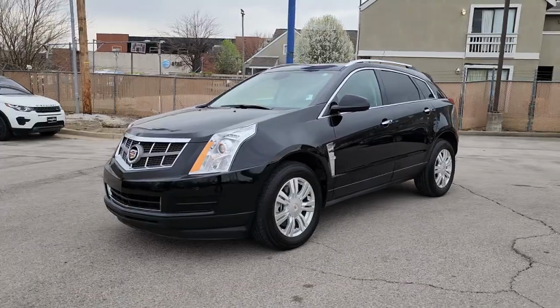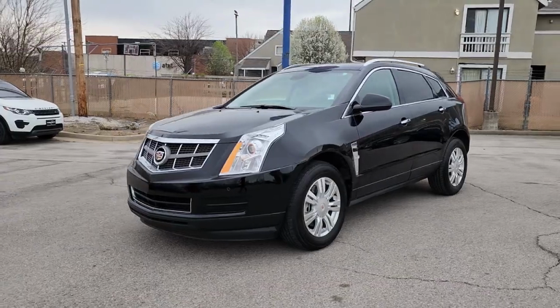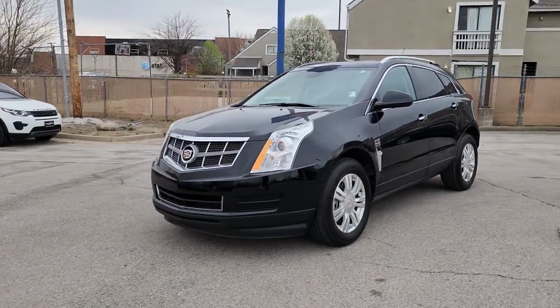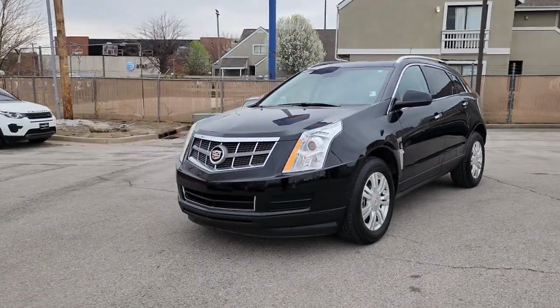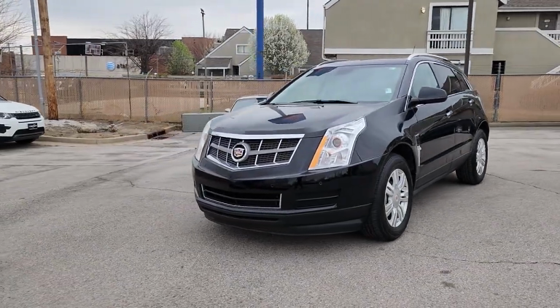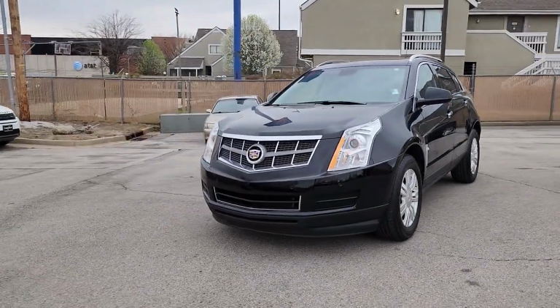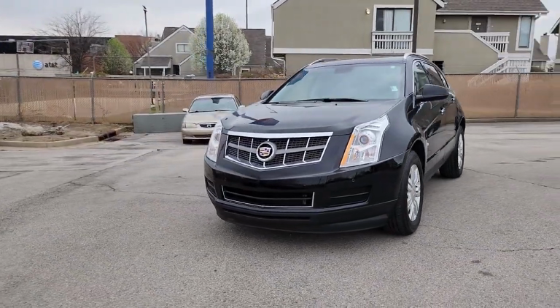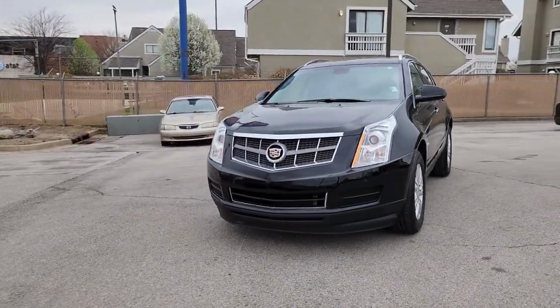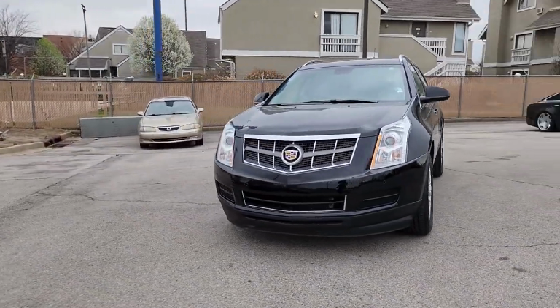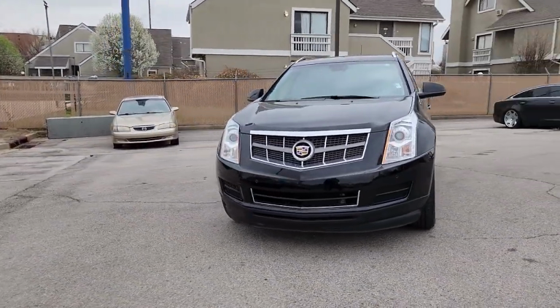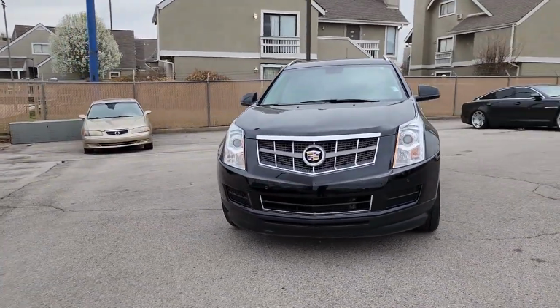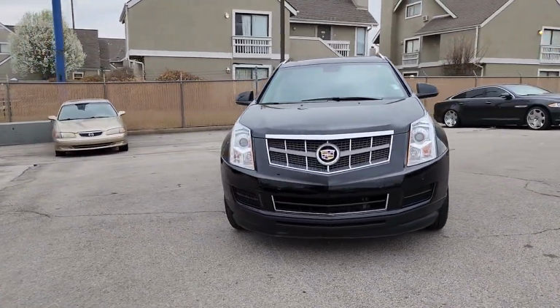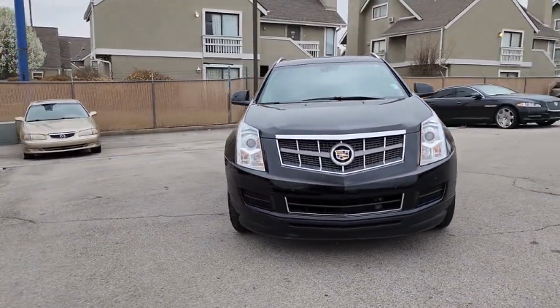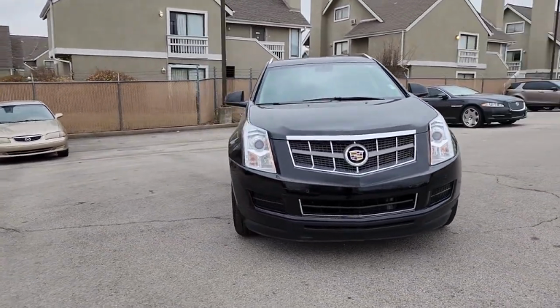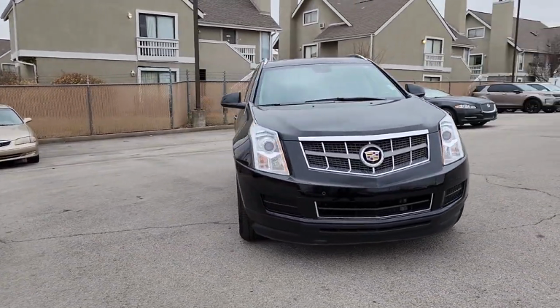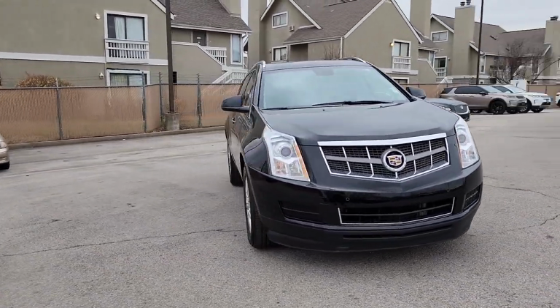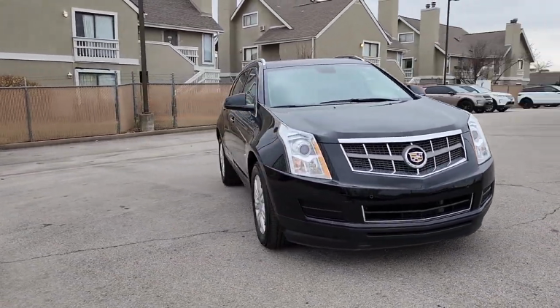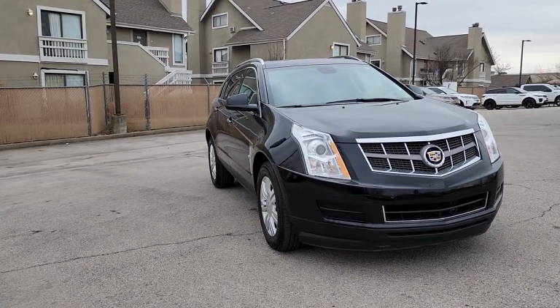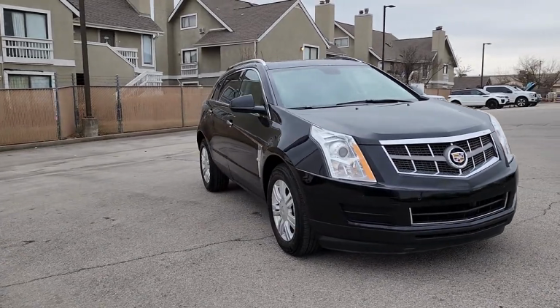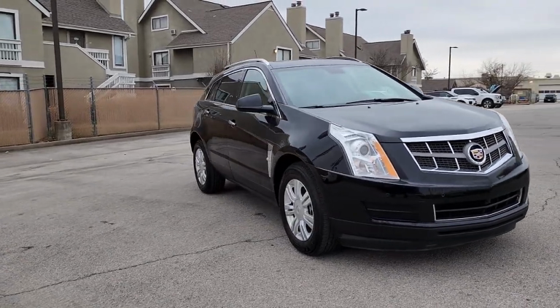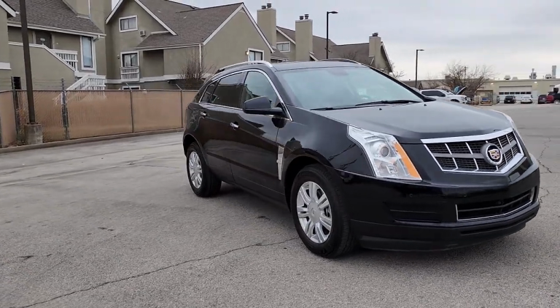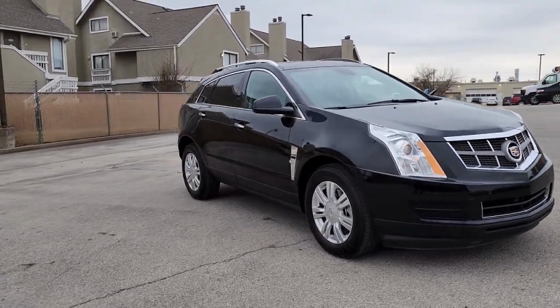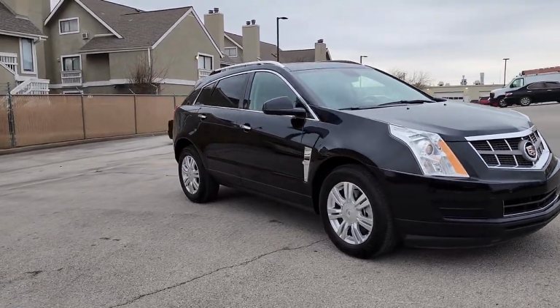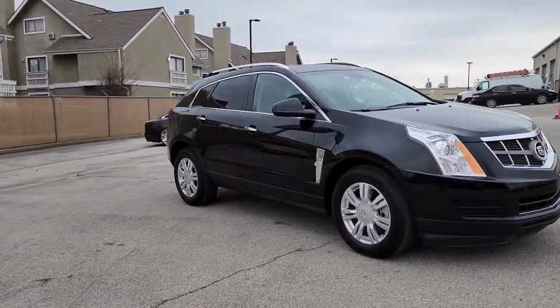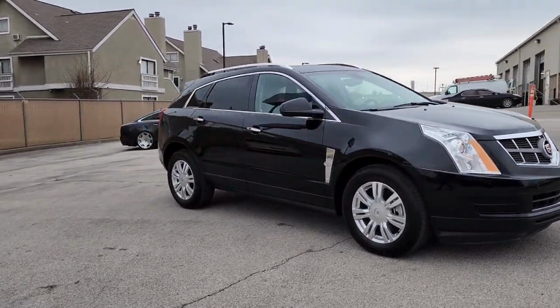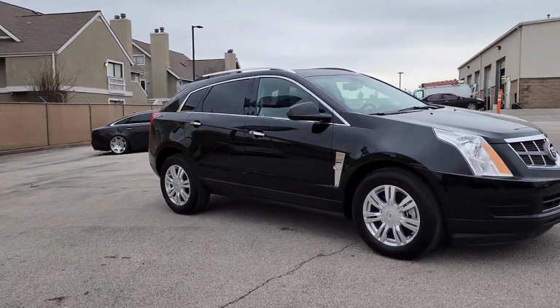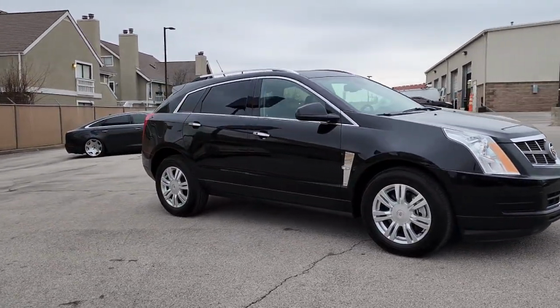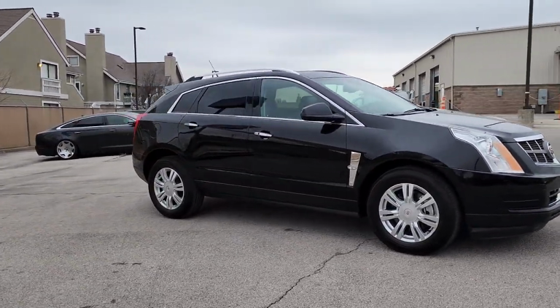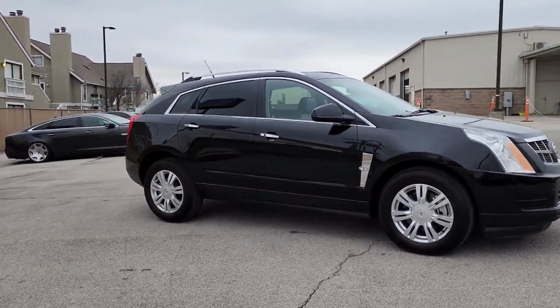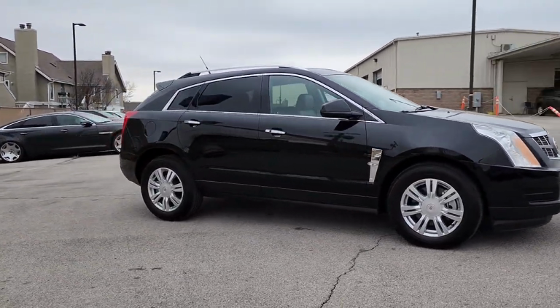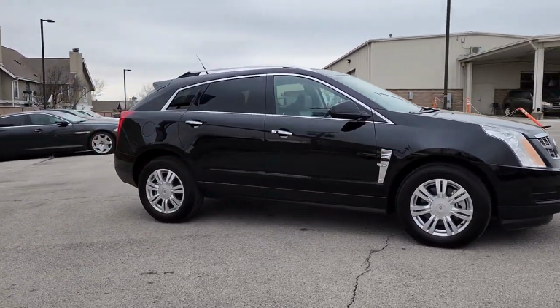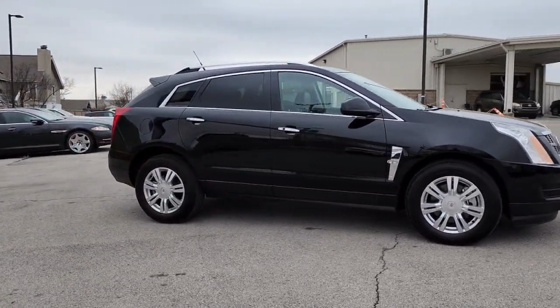Hop into the 2012 Cadillac SRX. With less than 60,000 miles on the odometer, this vehicle provides excellent value.